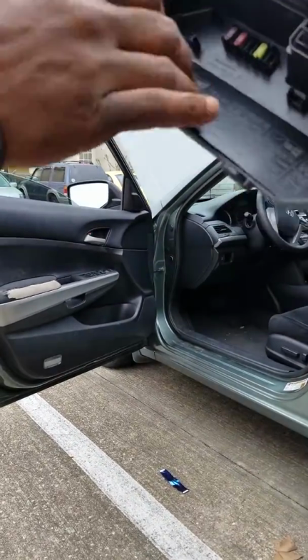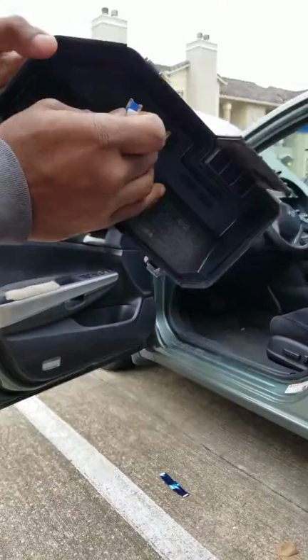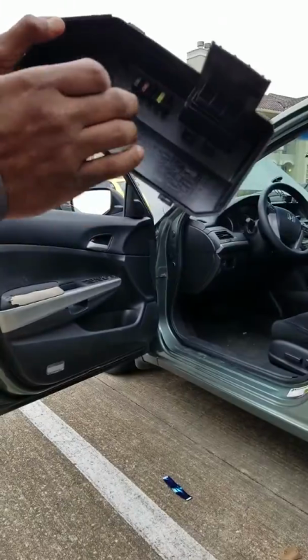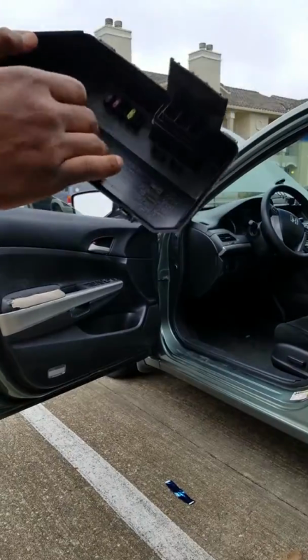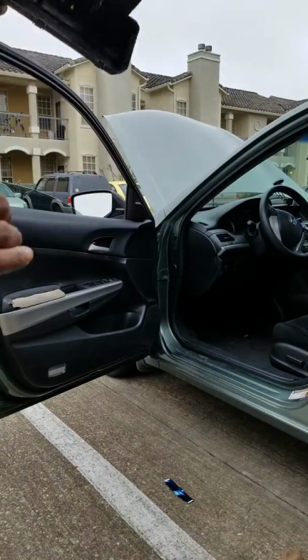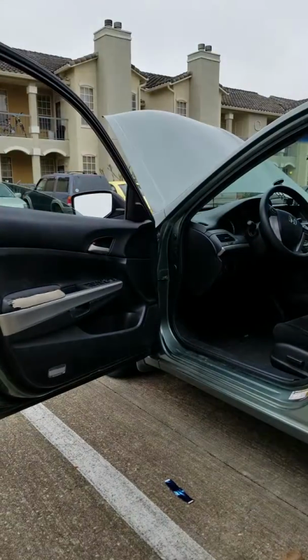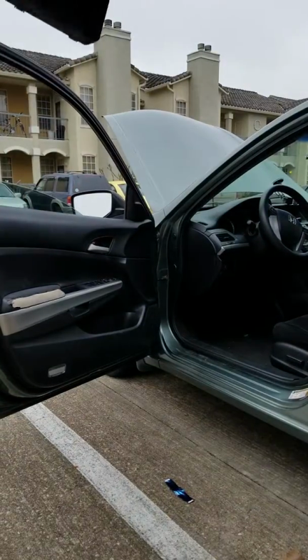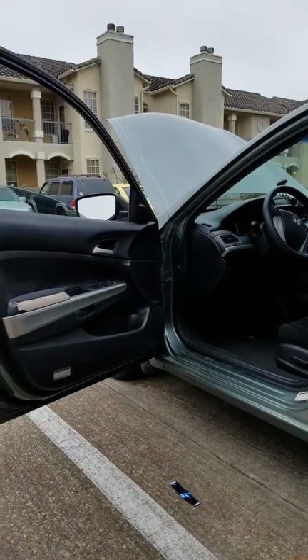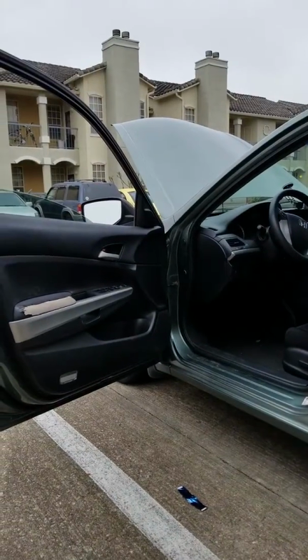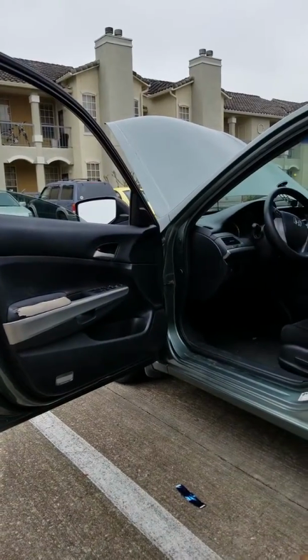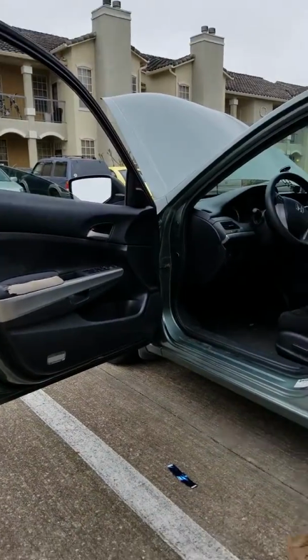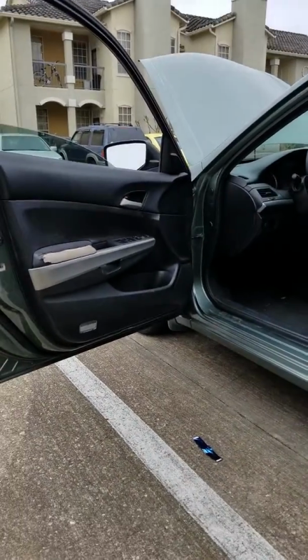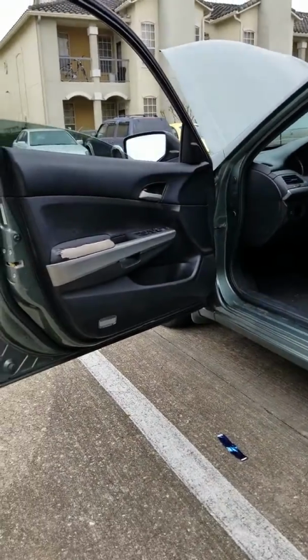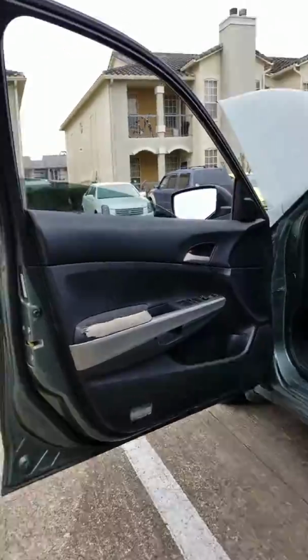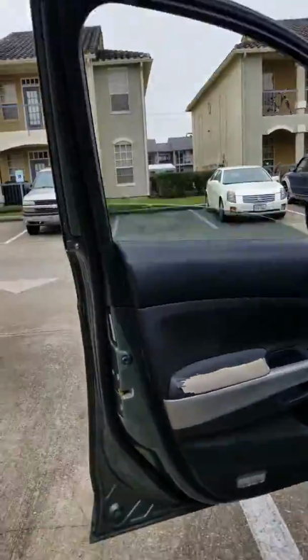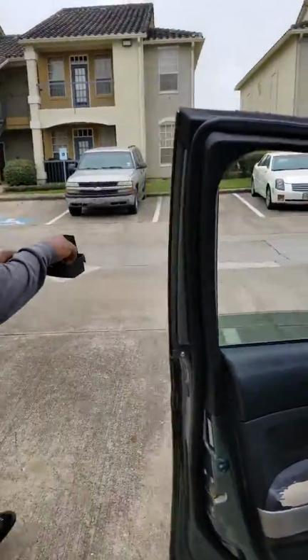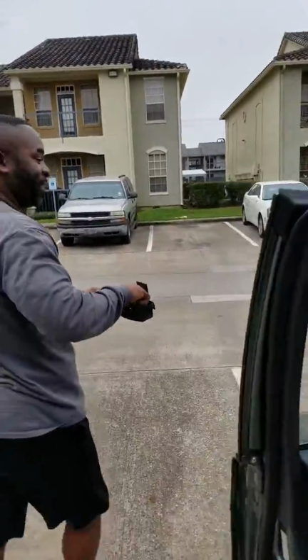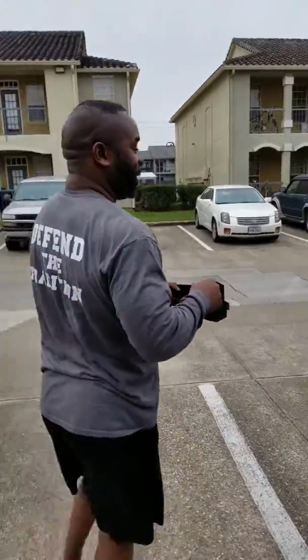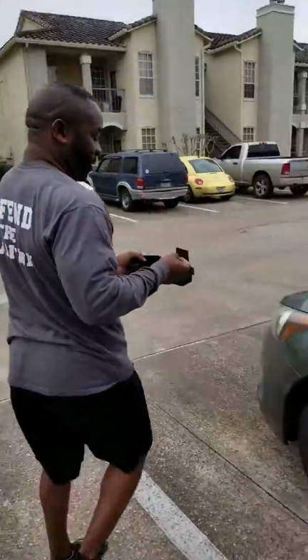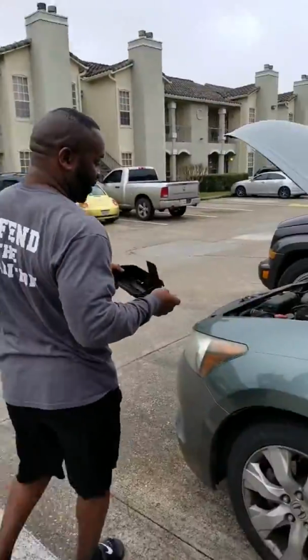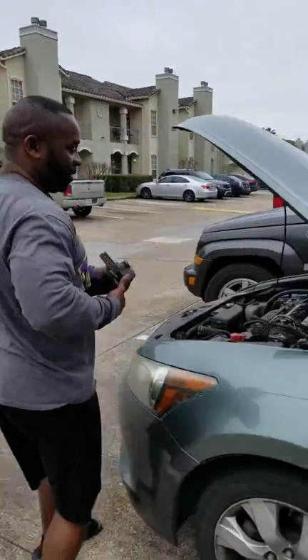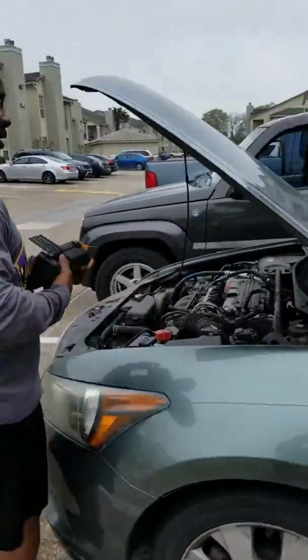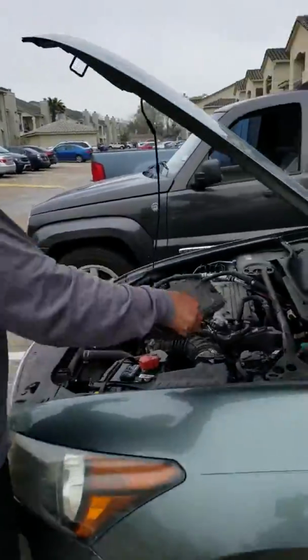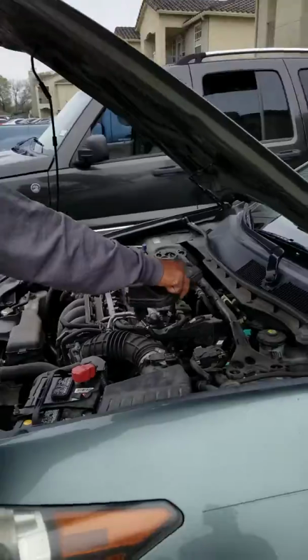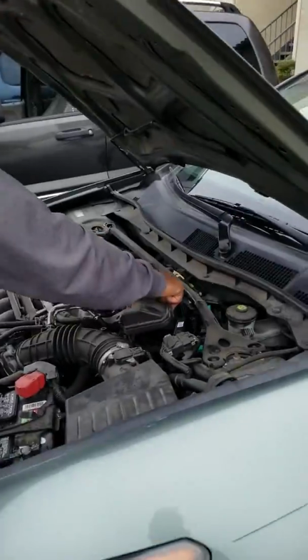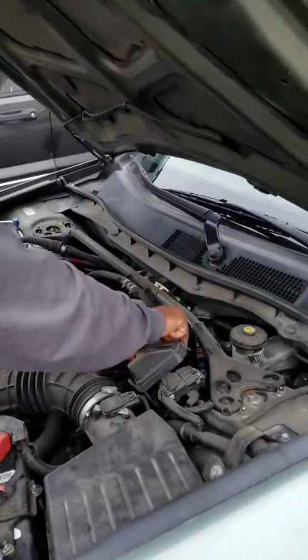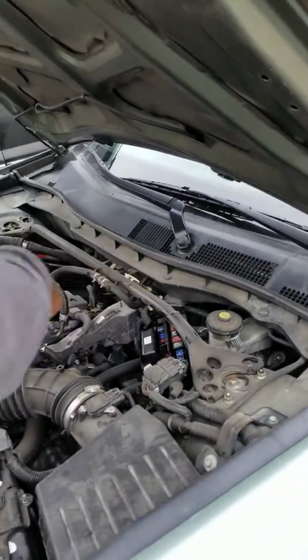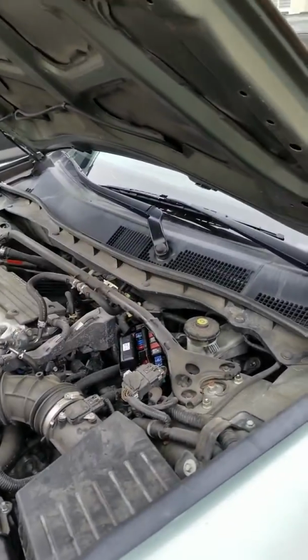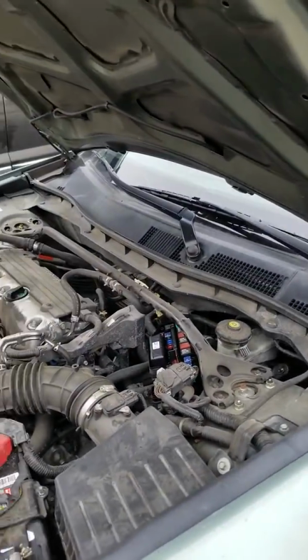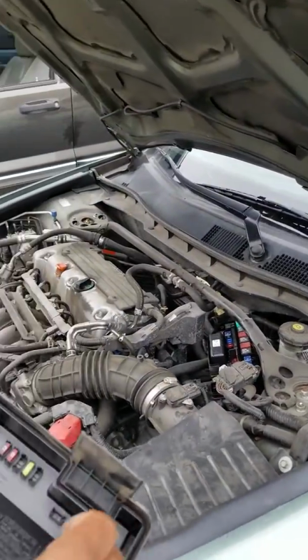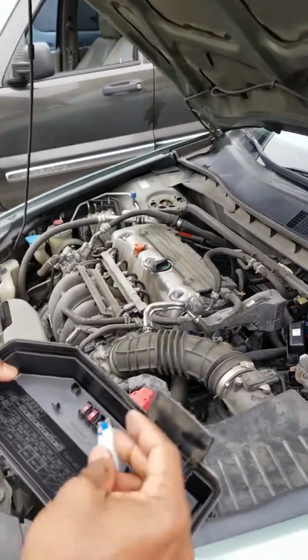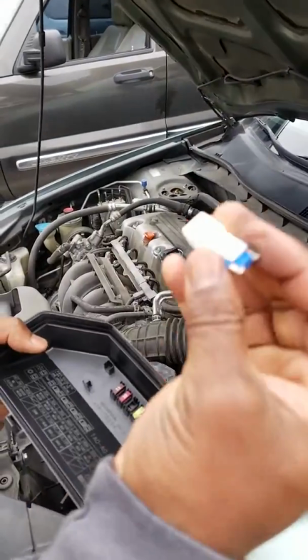Out of the fuse box, which is underneath the hood. Let me show them where the hood is. This is where the fuse box is at, and as you can see, they have extra fuses and they got the clip that you can use to pull them out.